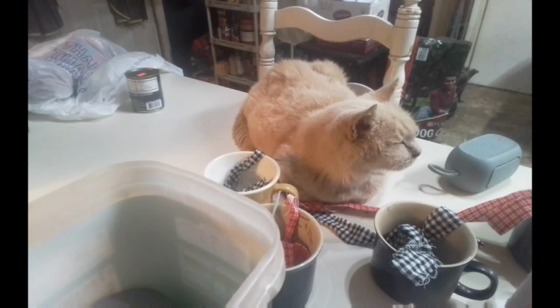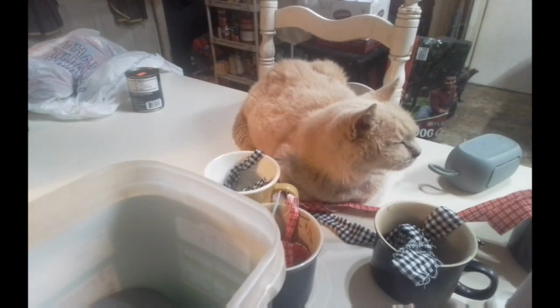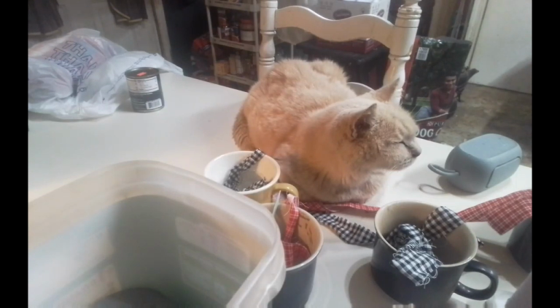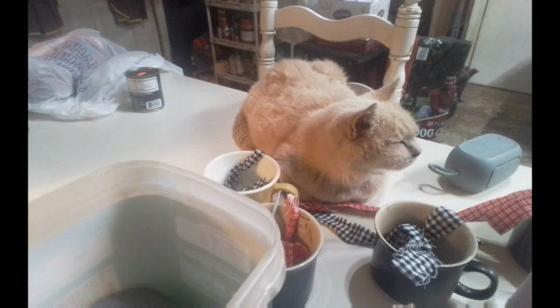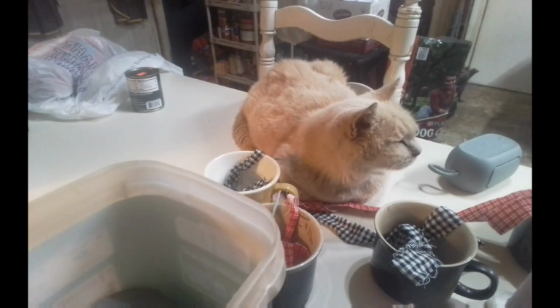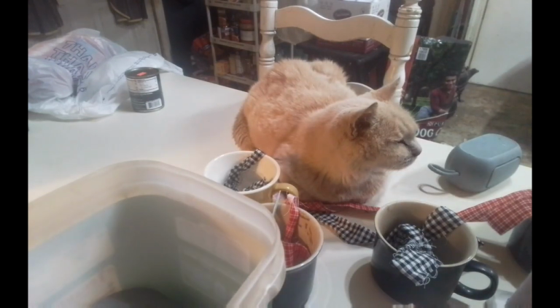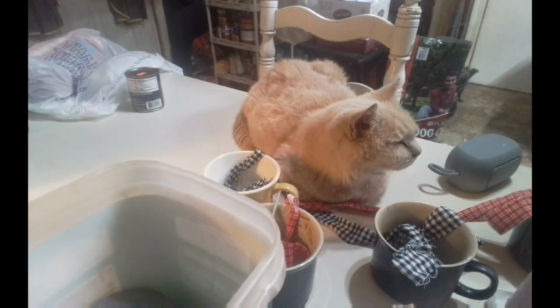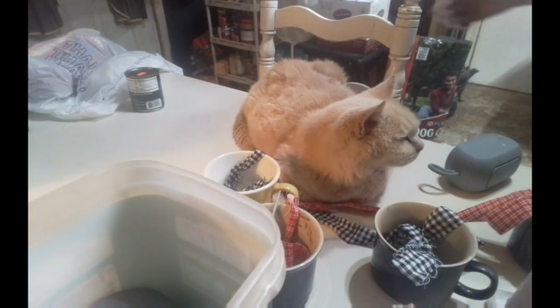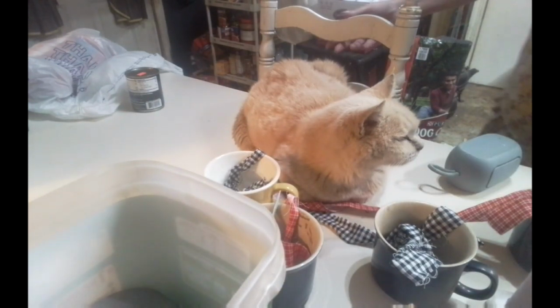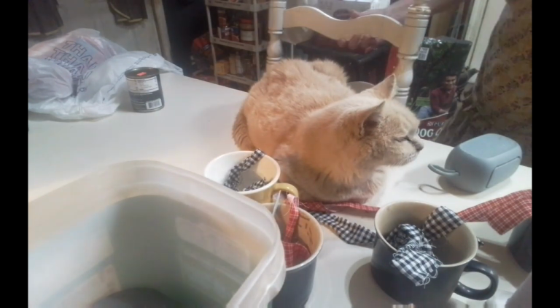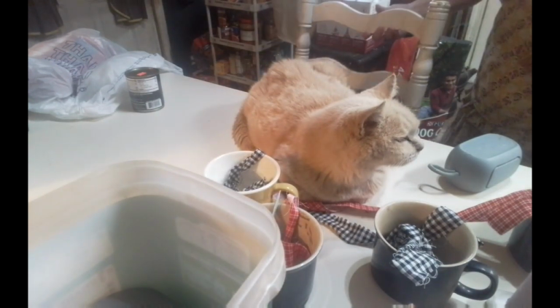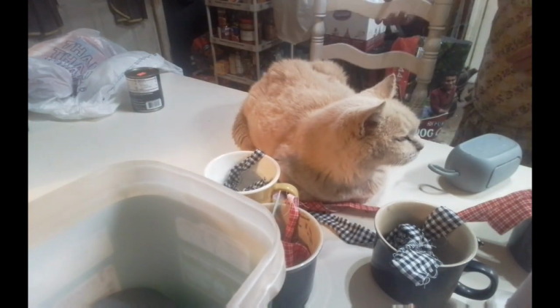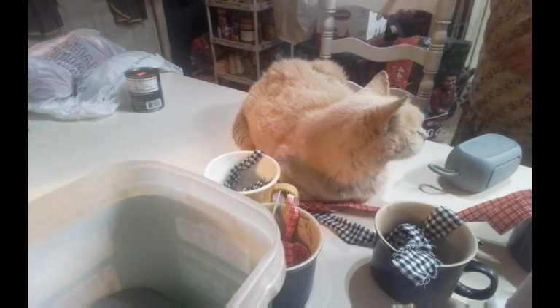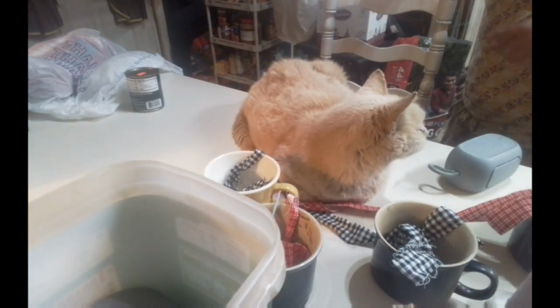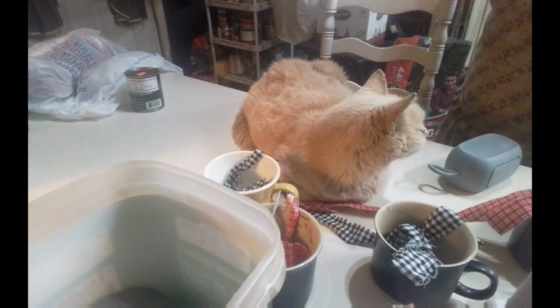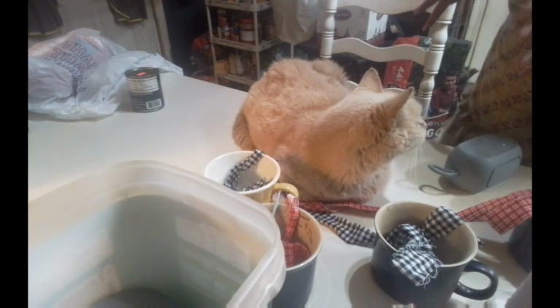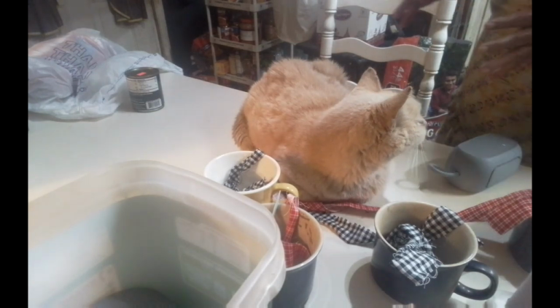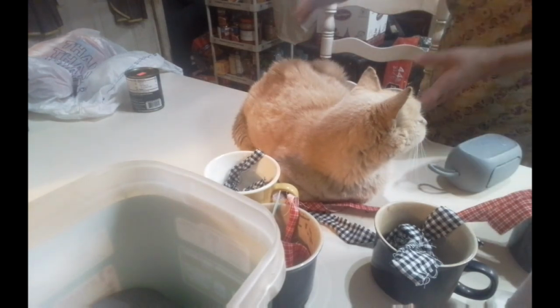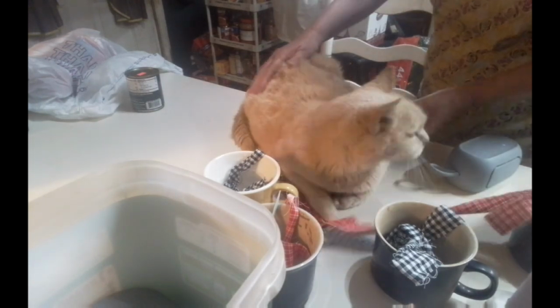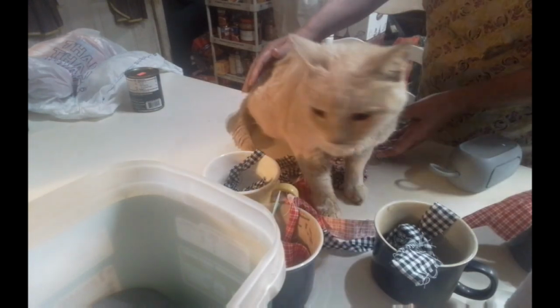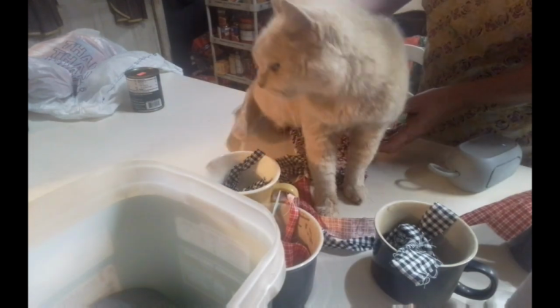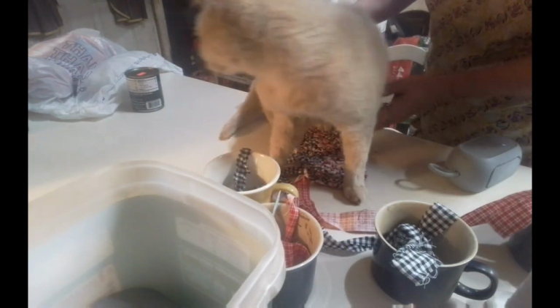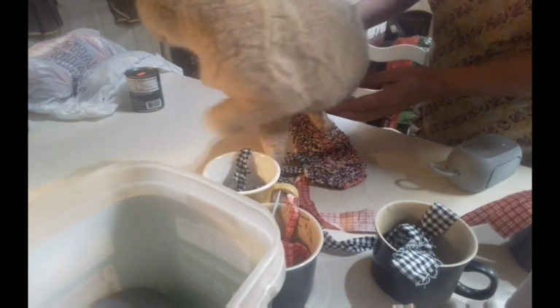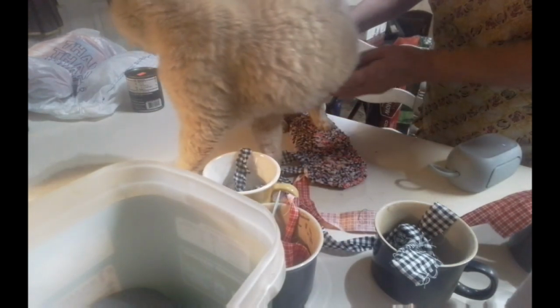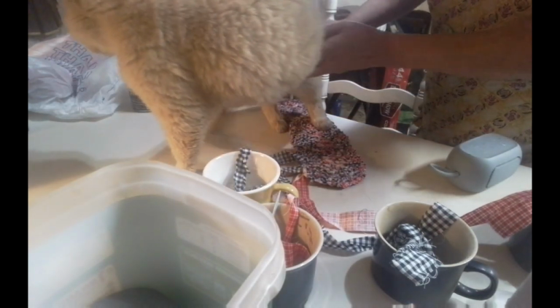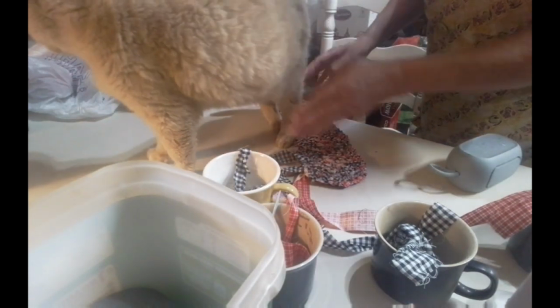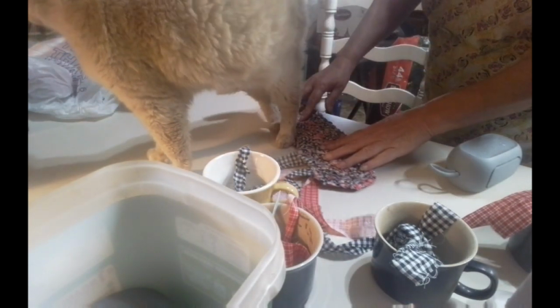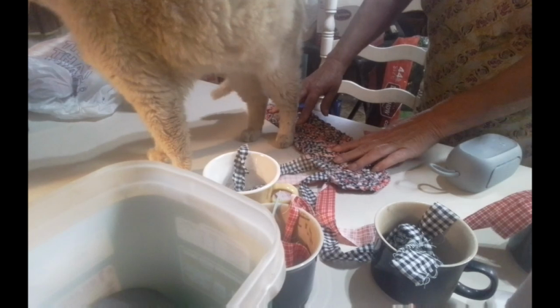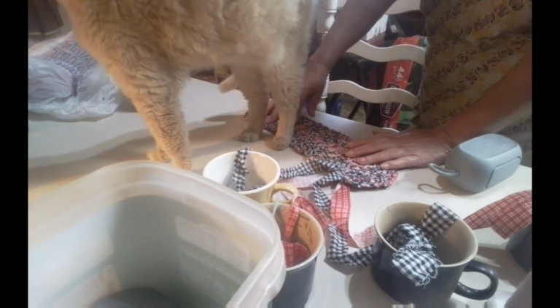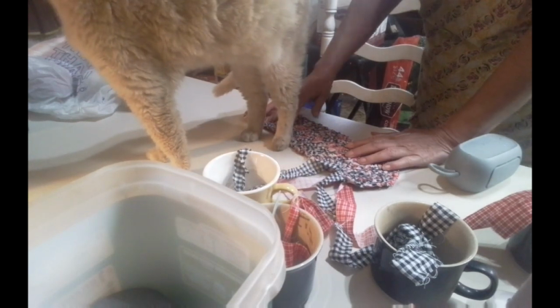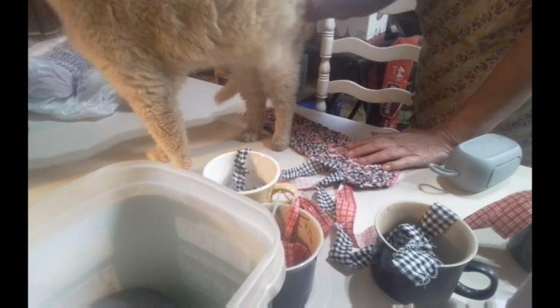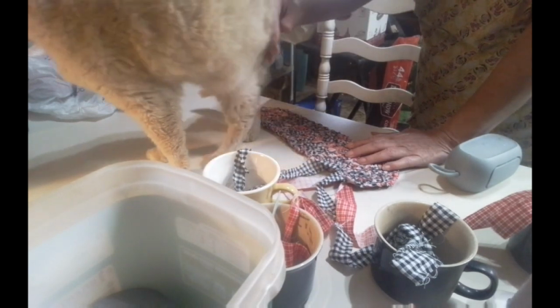All right, should we move mama cat? Yeah, I think we need to move mama cat. Come on, keep going.